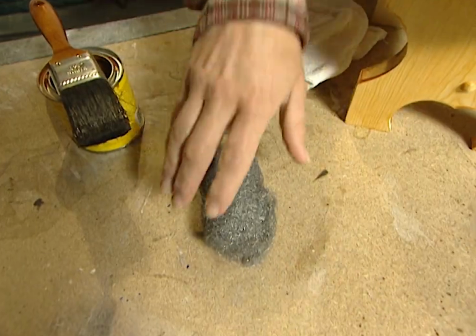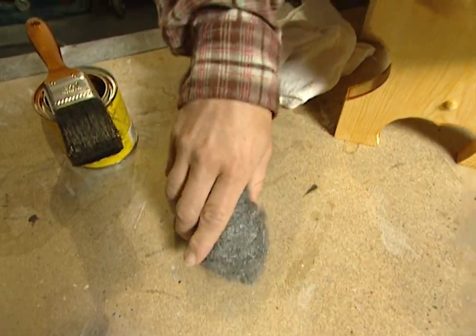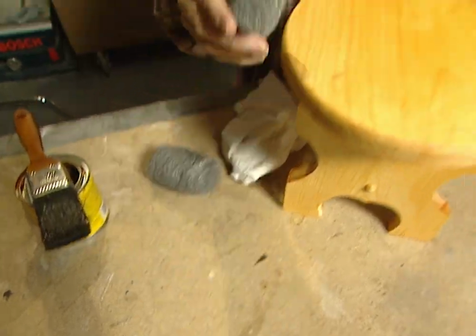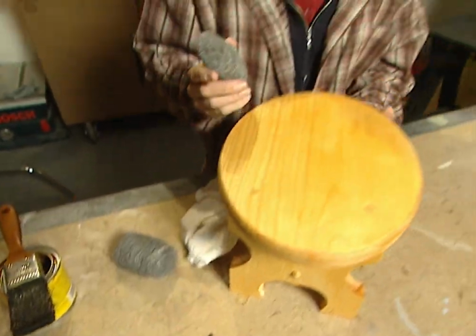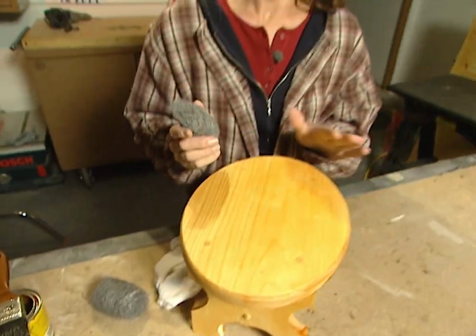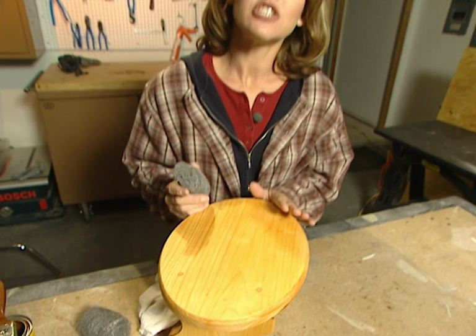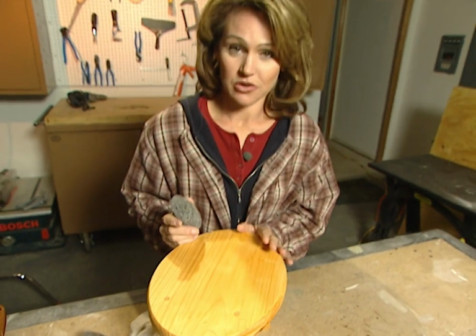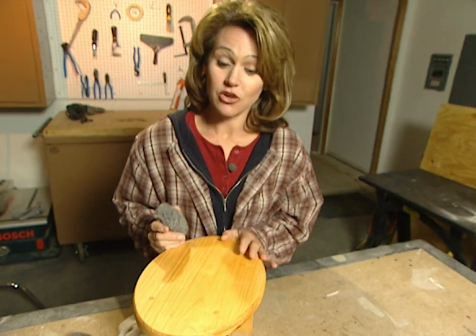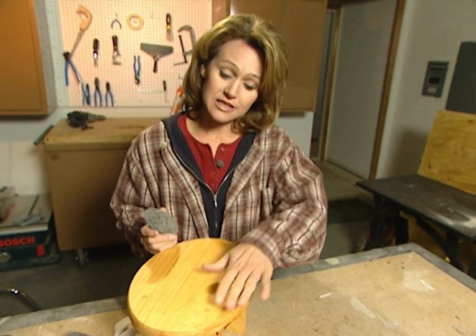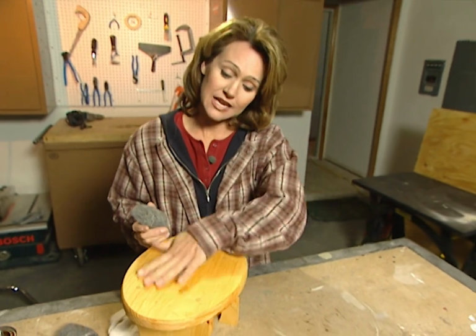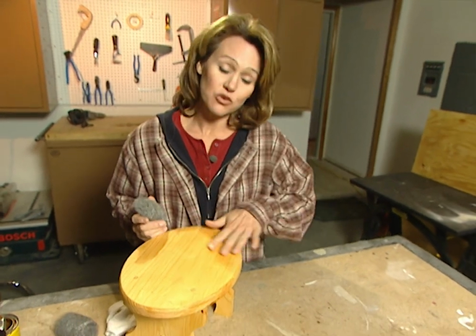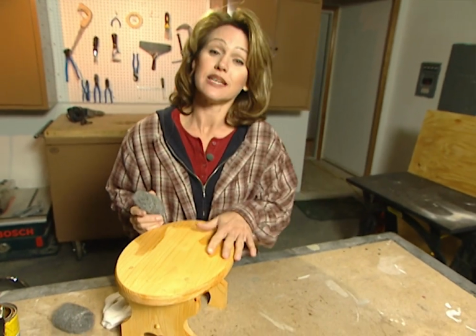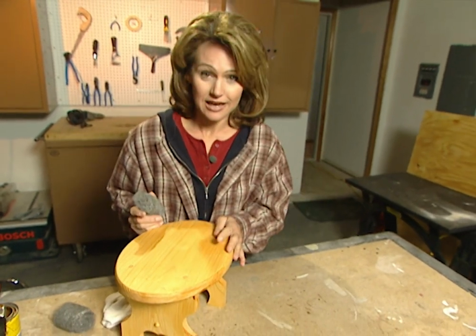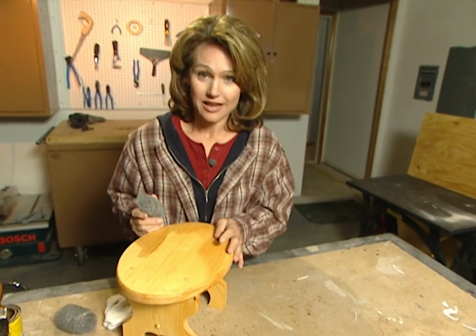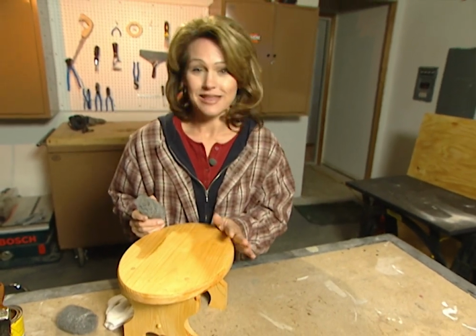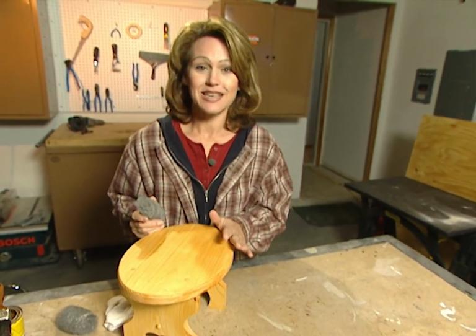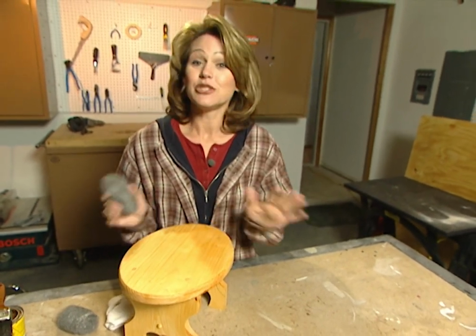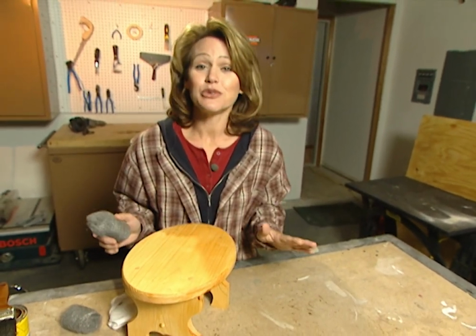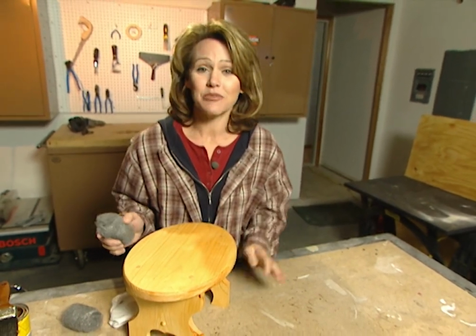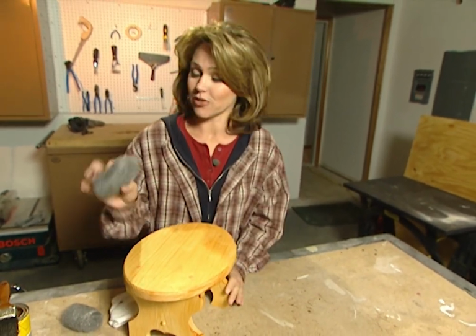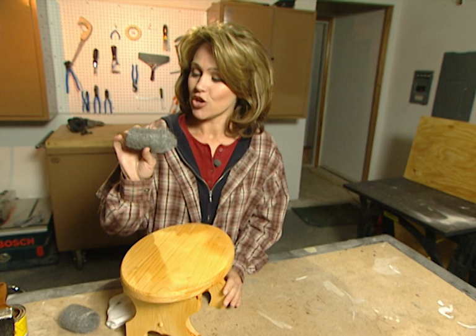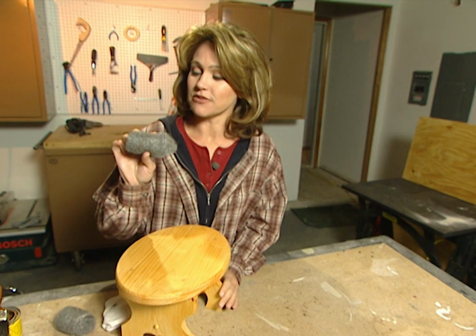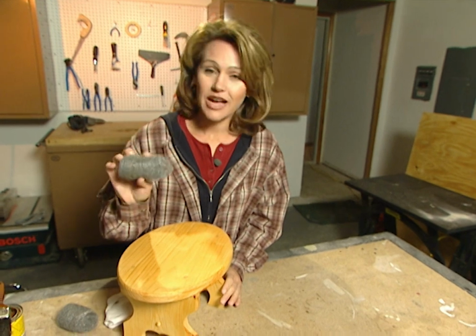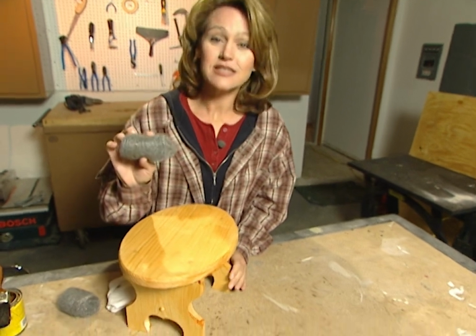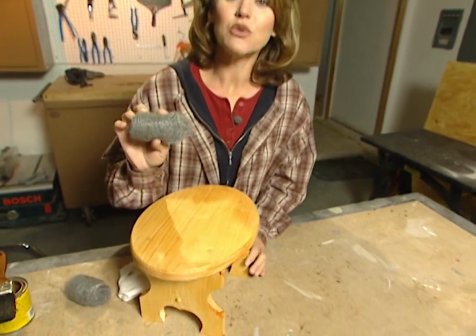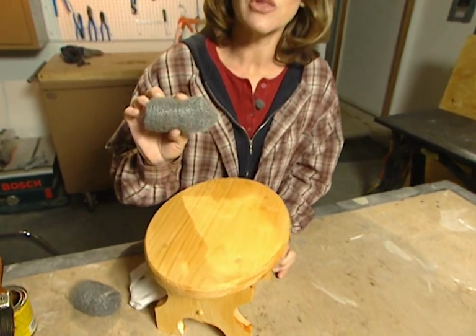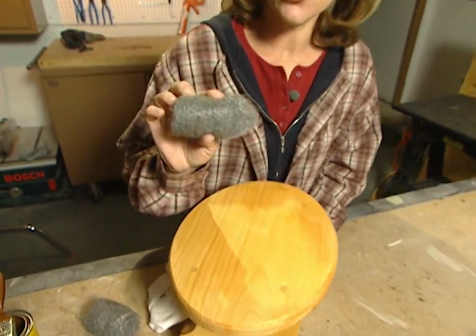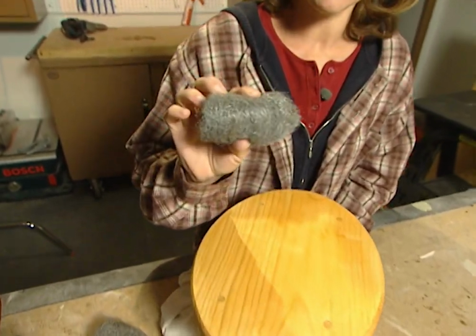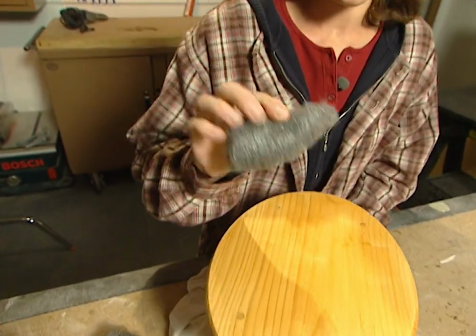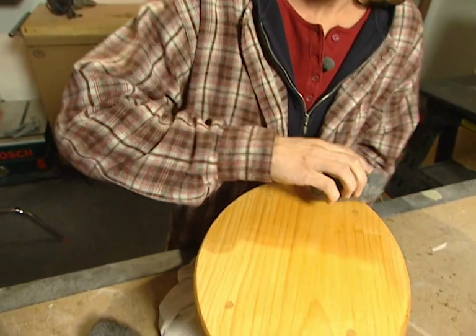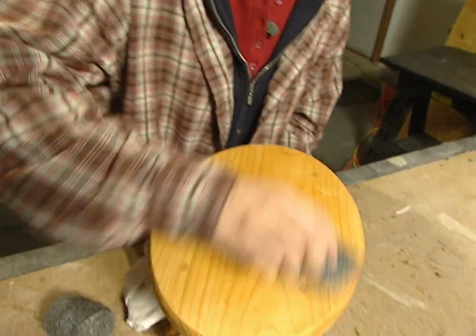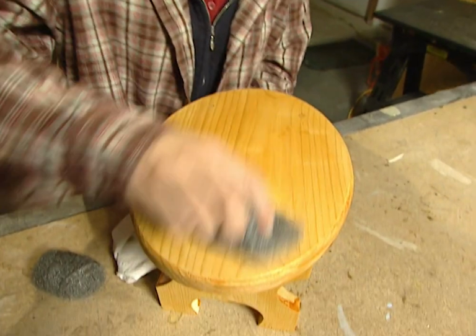Now once your first coat of finish has dried, you'll need to sand your wood again. But this time, don't use sandpaper. Use the finest steel wool that you can find to sand your wood.